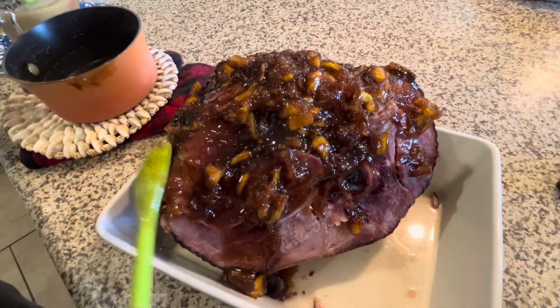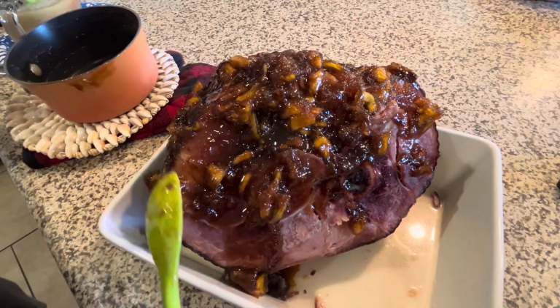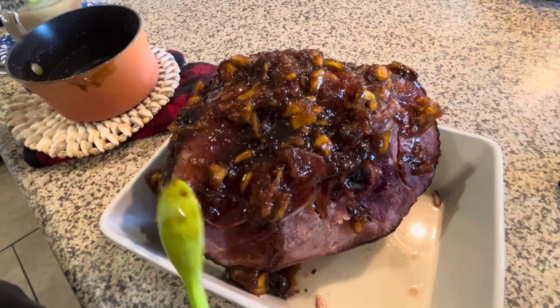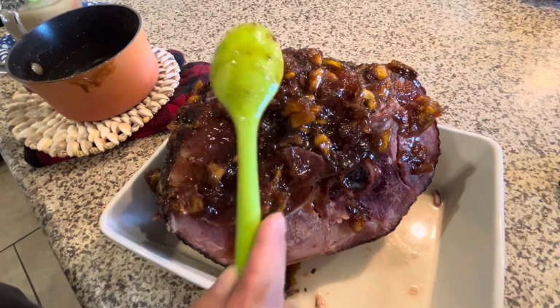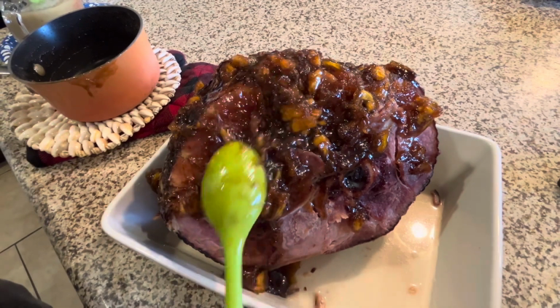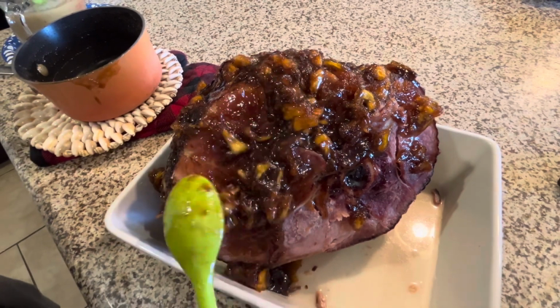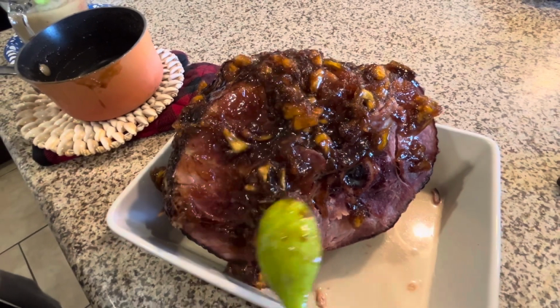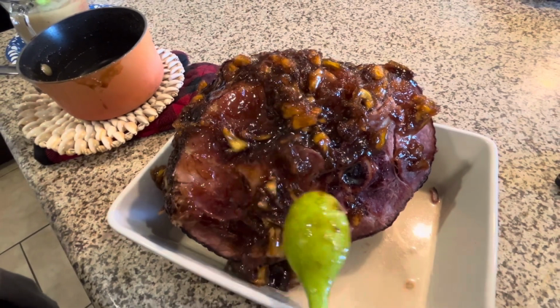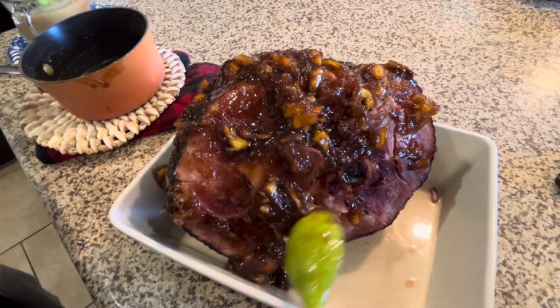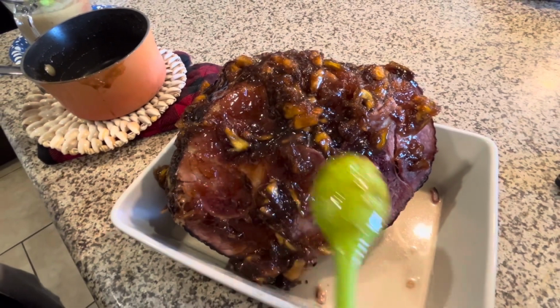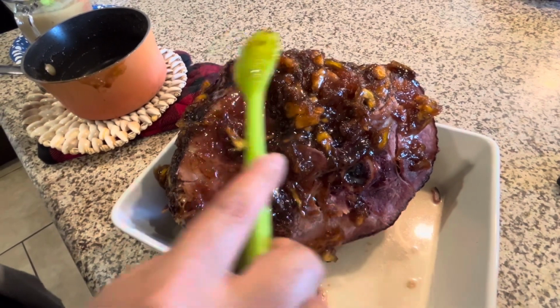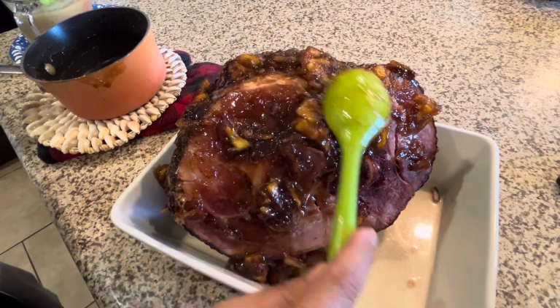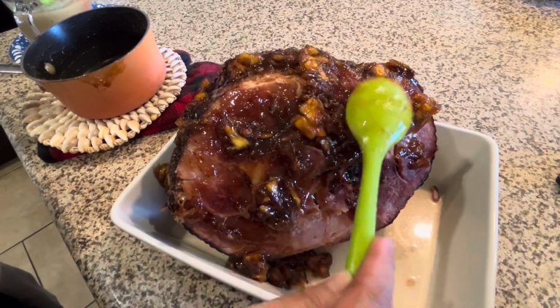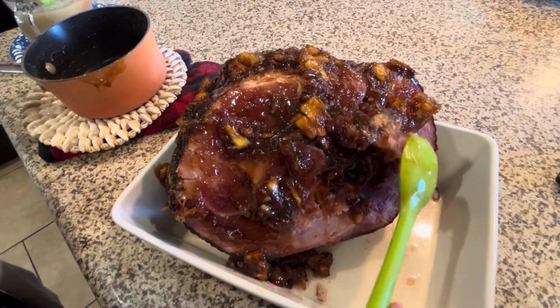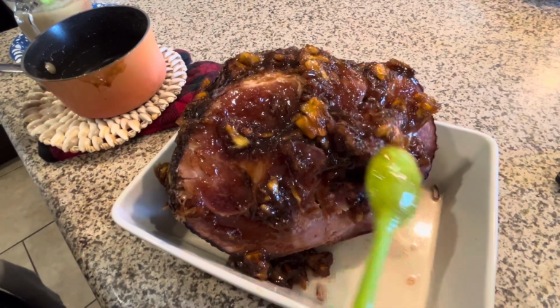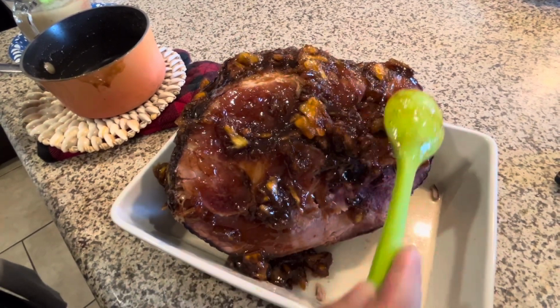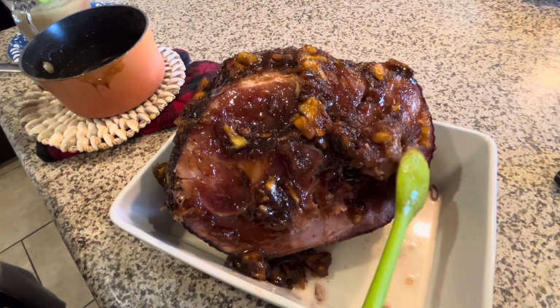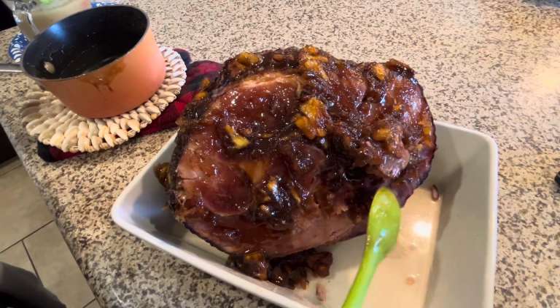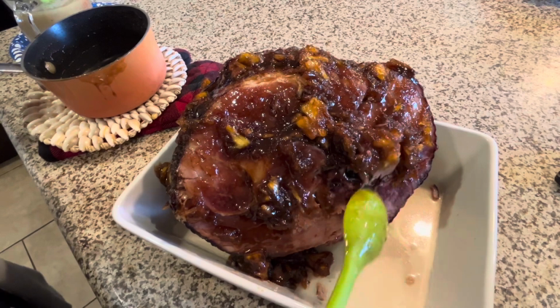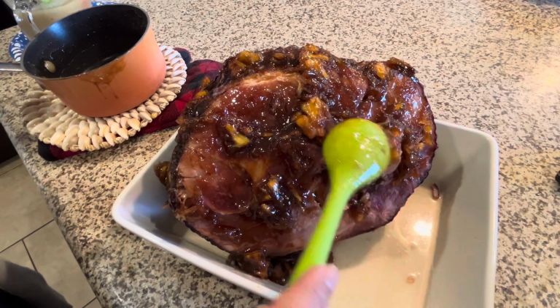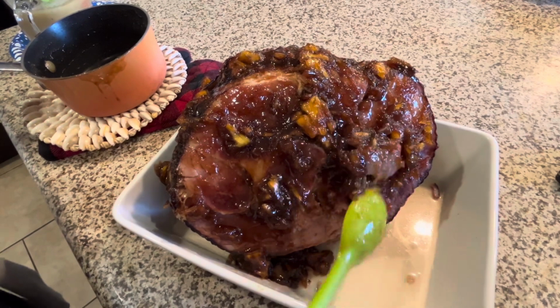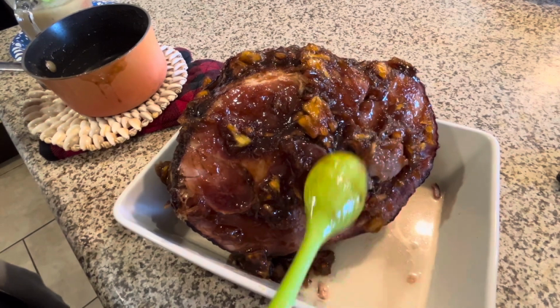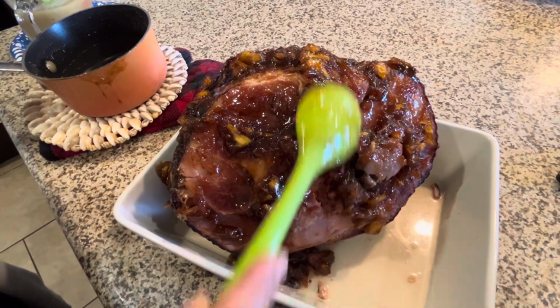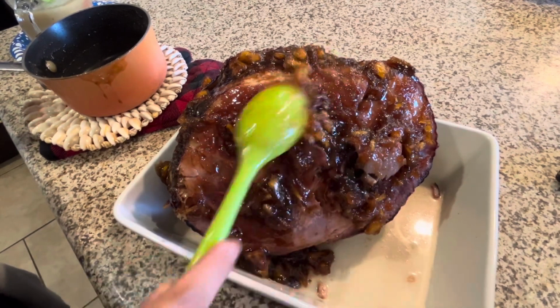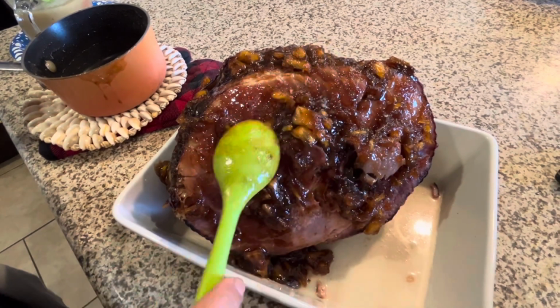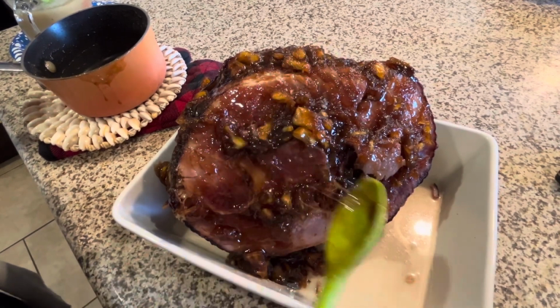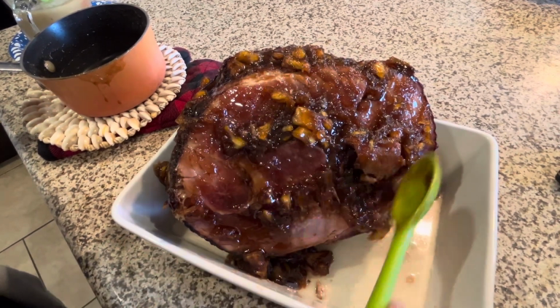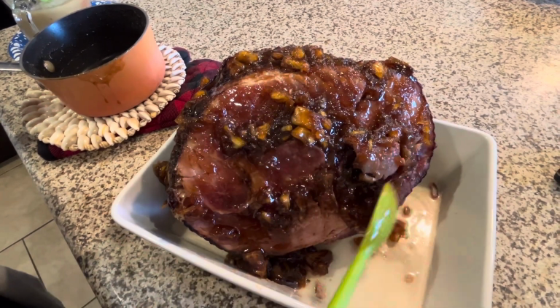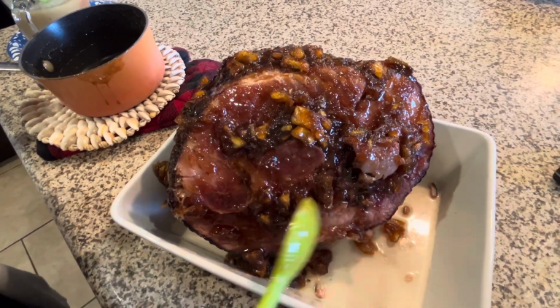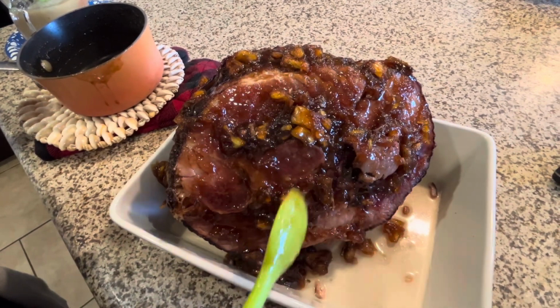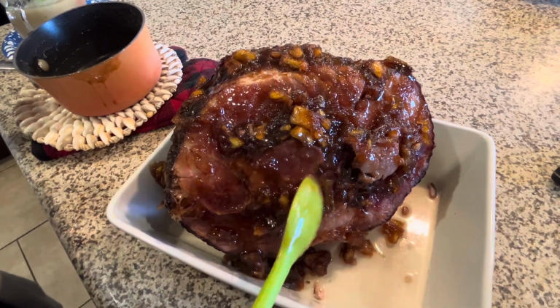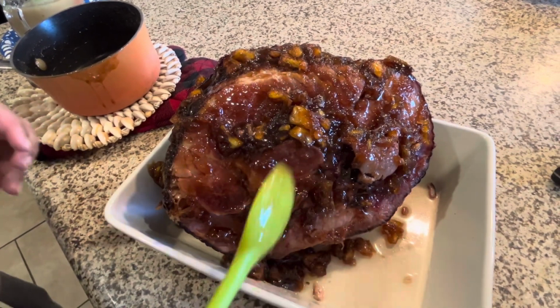The ham is pre-cooked already — we just have to warm it up. I think I reduced it too long.